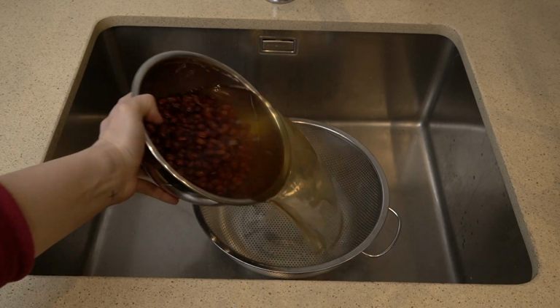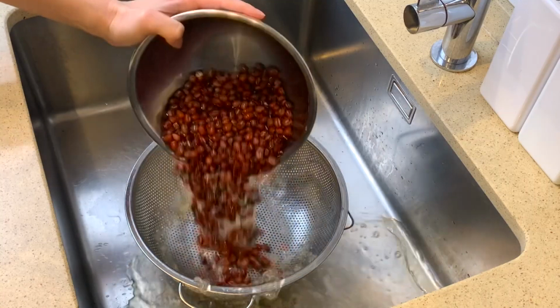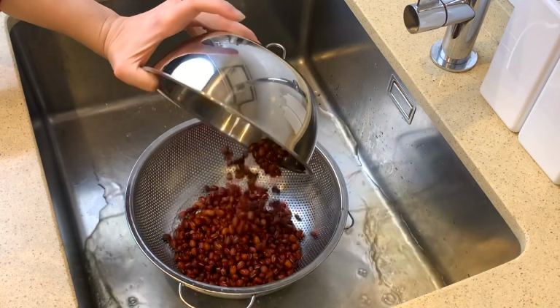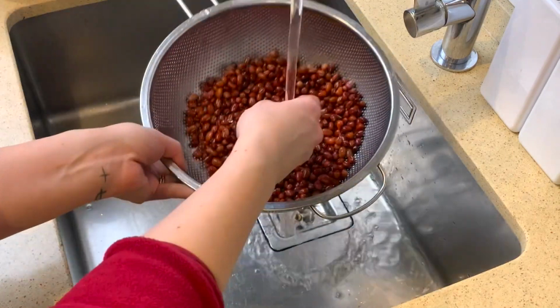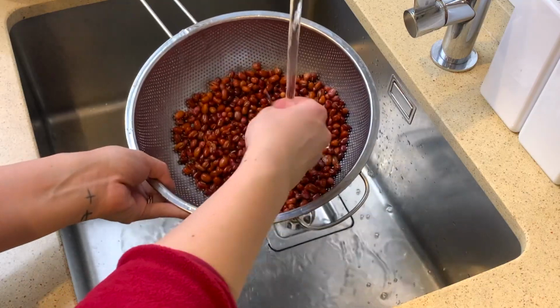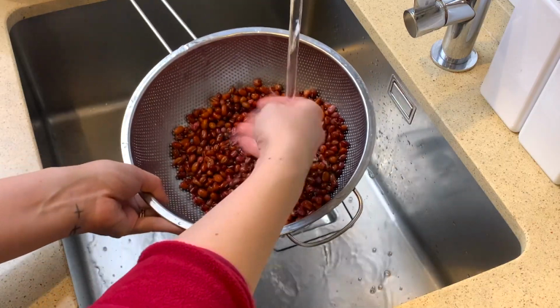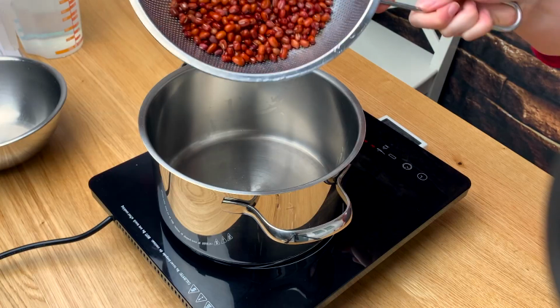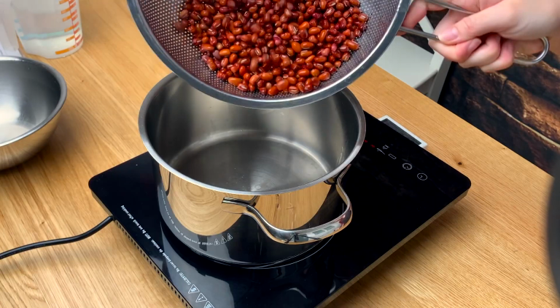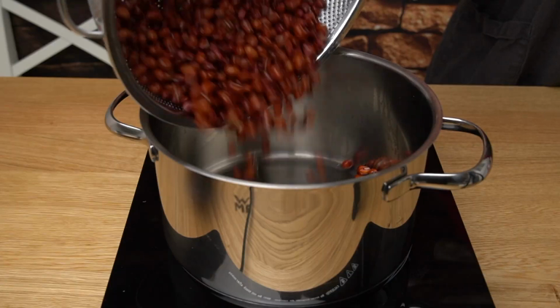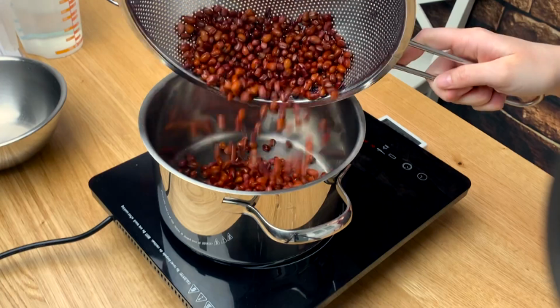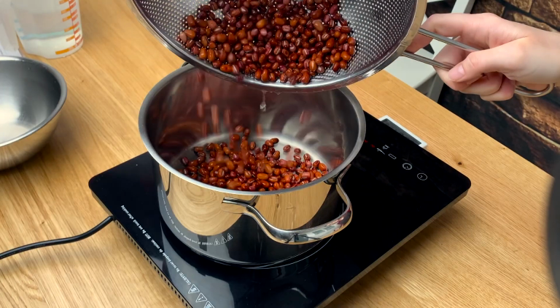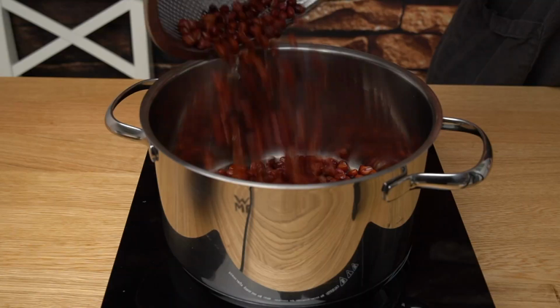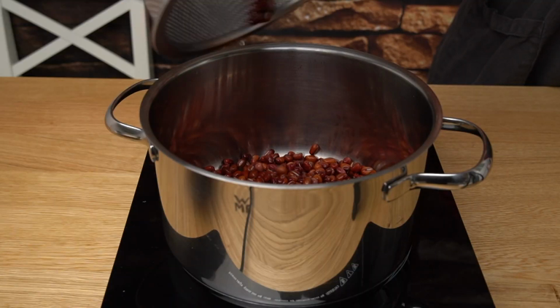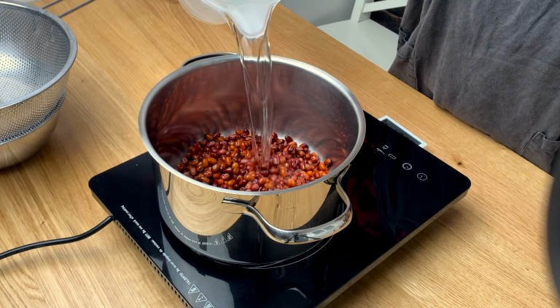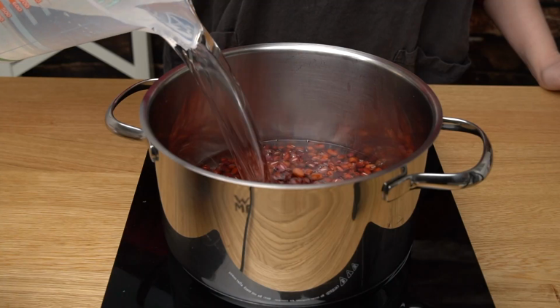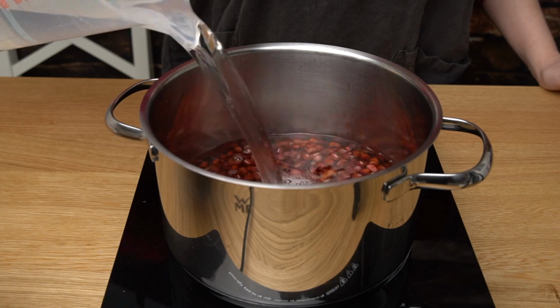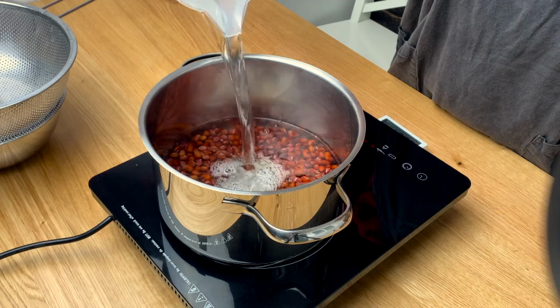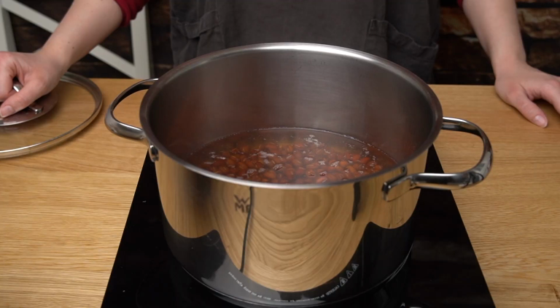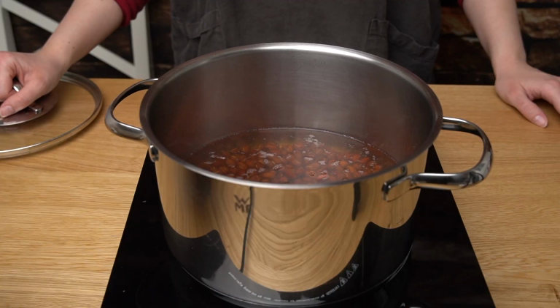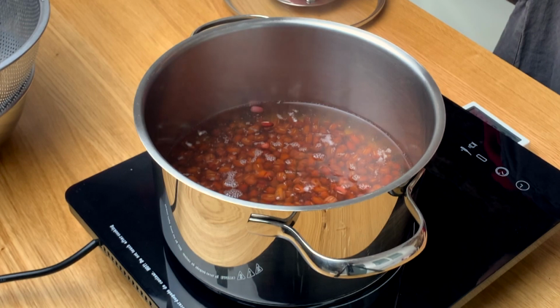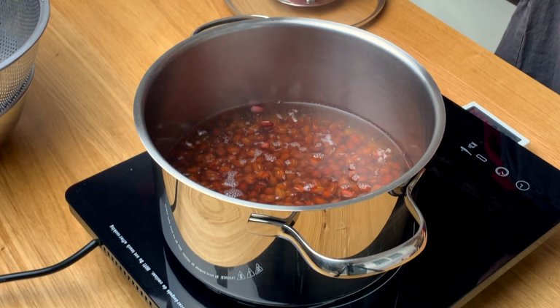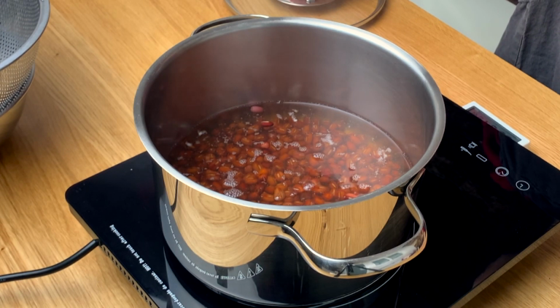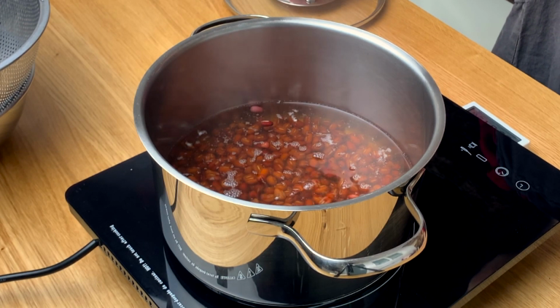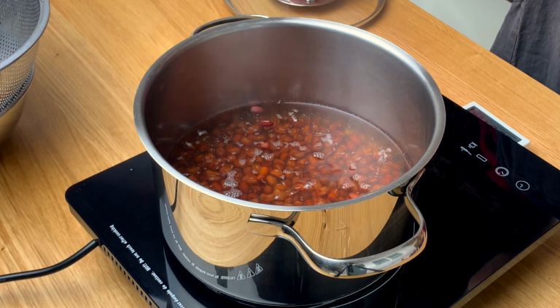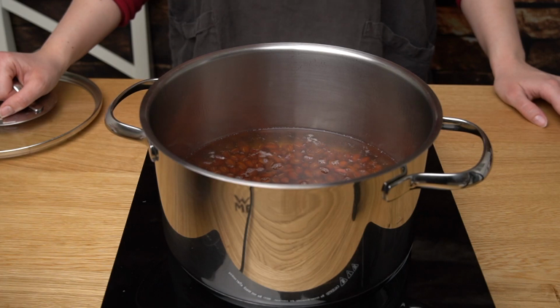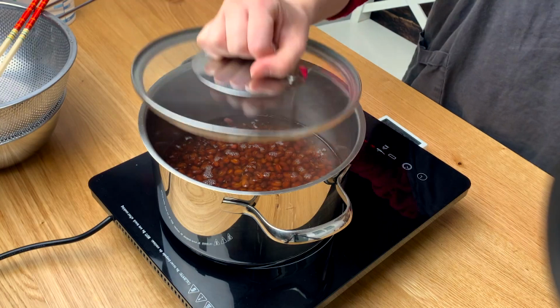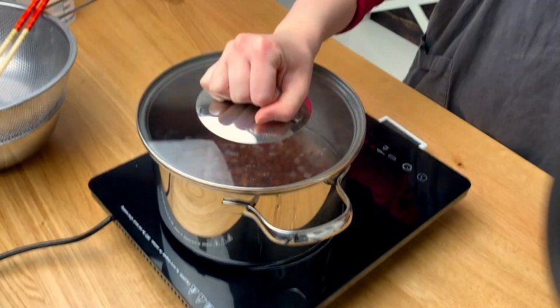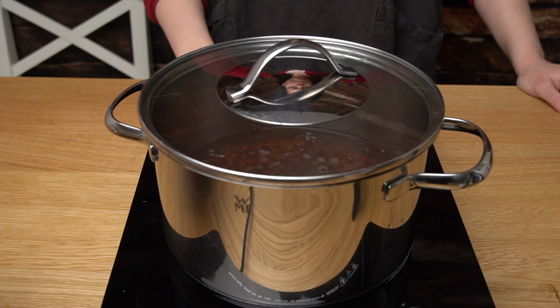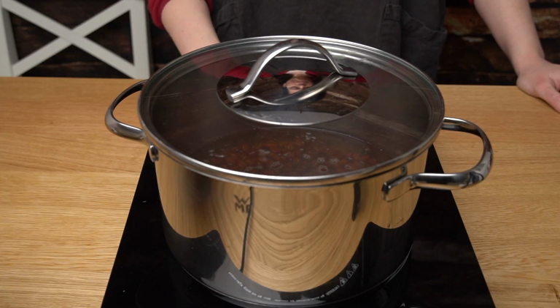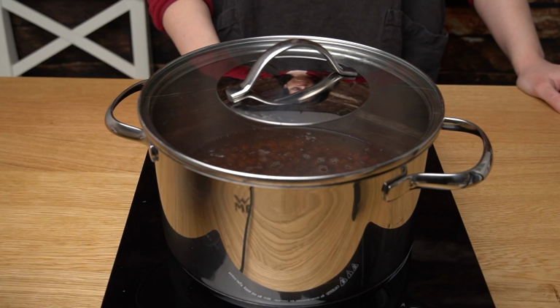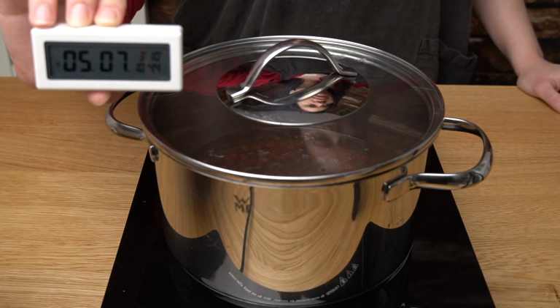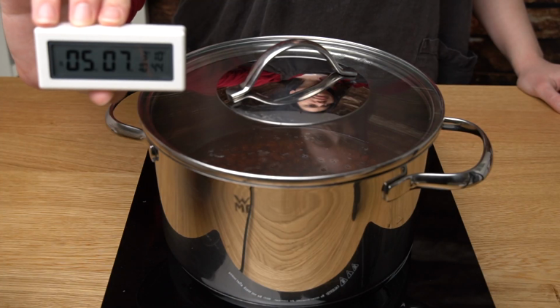Drain the water and rinse the azuki. In a pot, add the azuki beans with enough water to cover them. Heat the pot over high heat. As soon as the water starts to boil, cover and turn off the heat. Let them stand for 5 minutes.